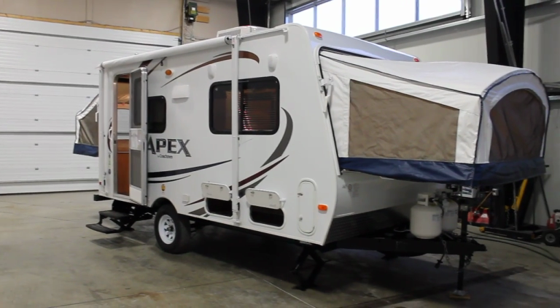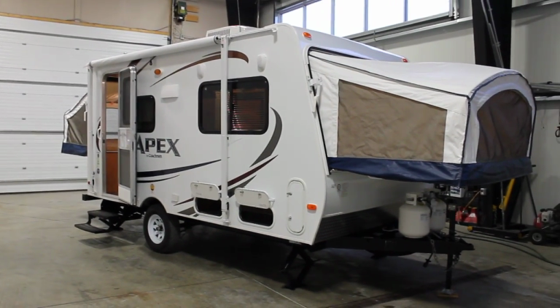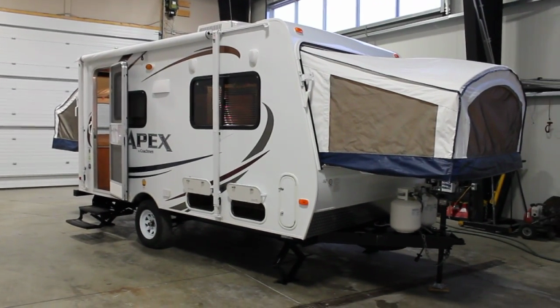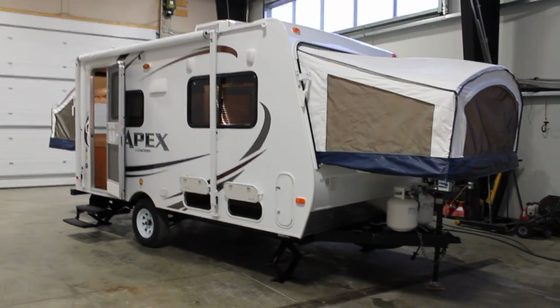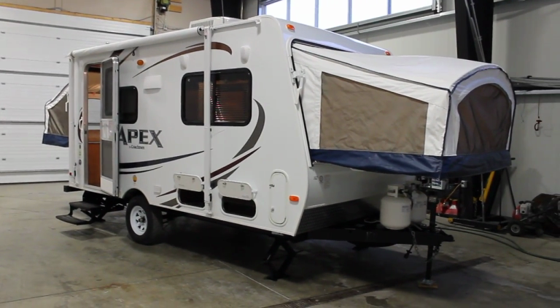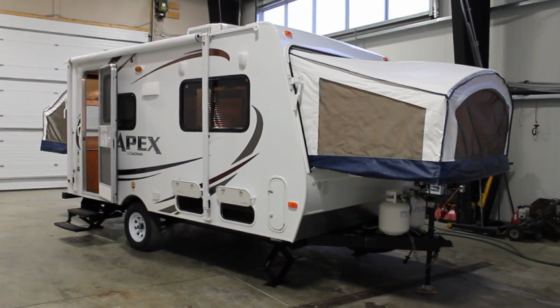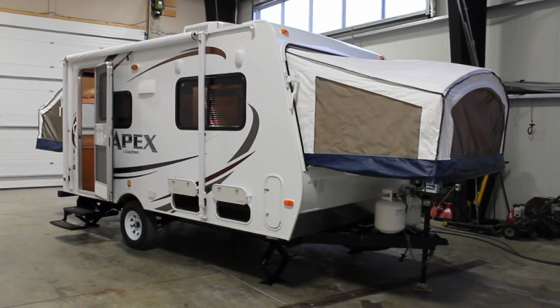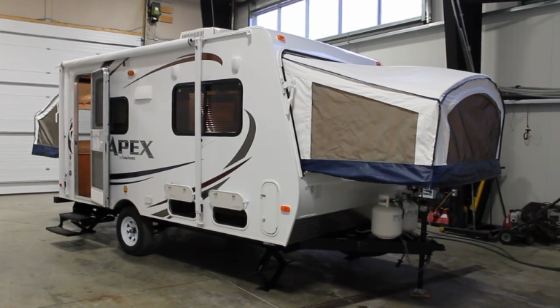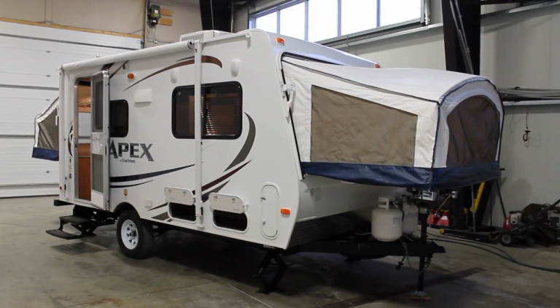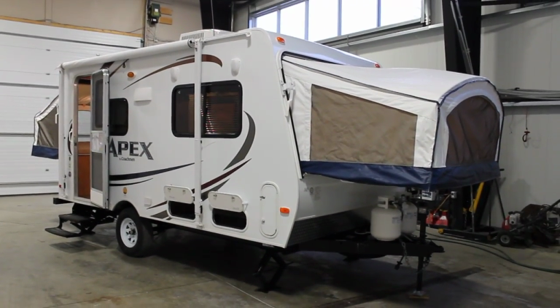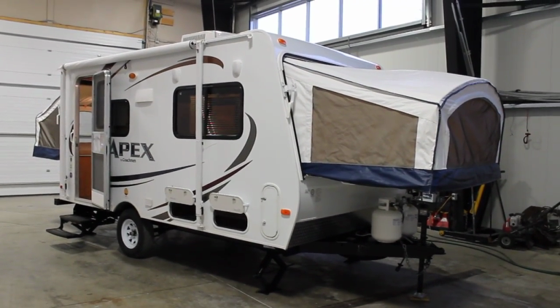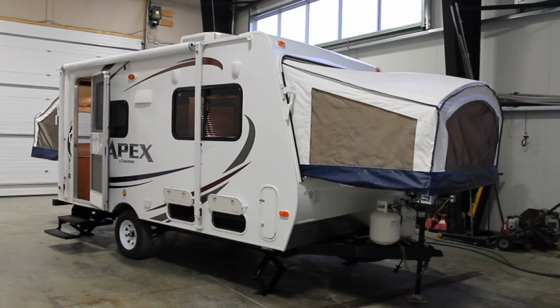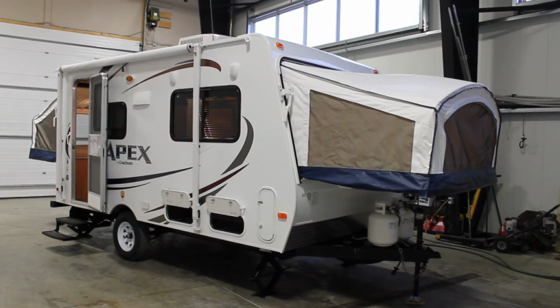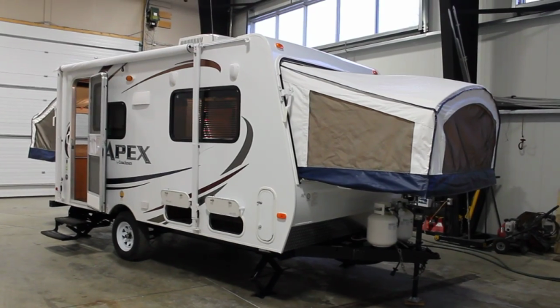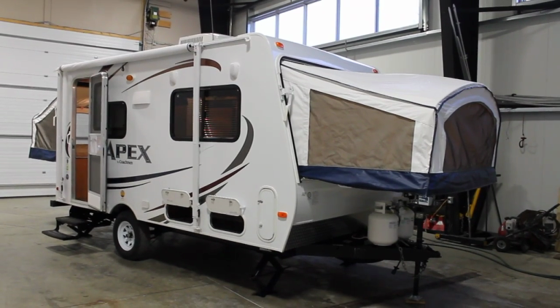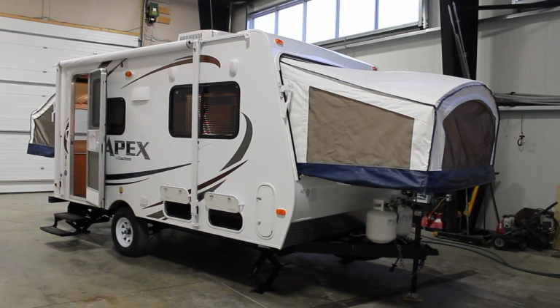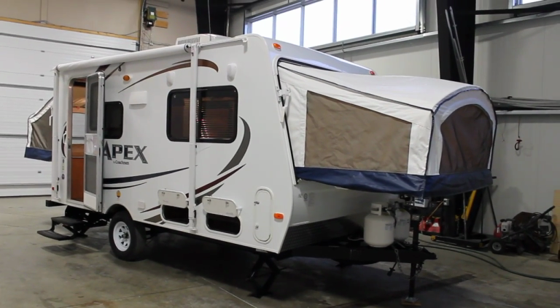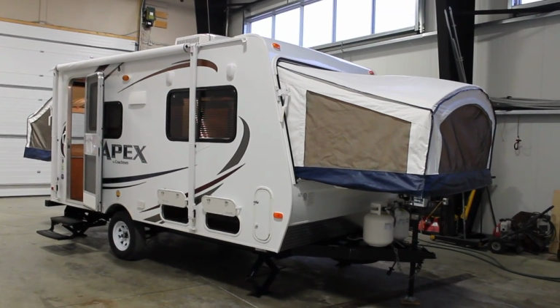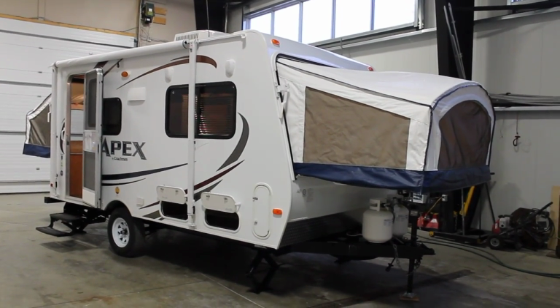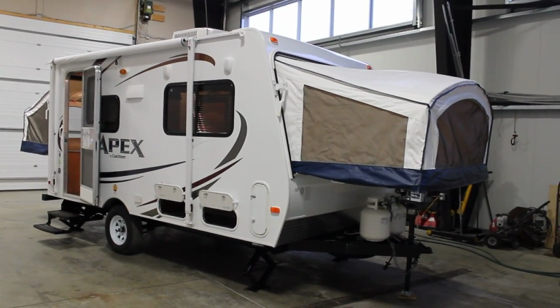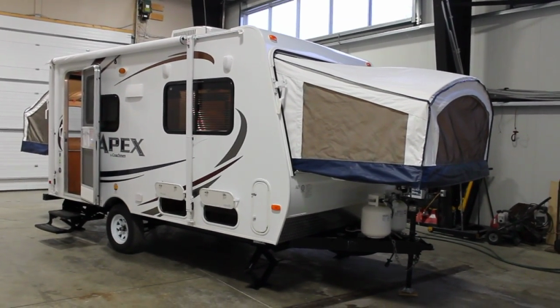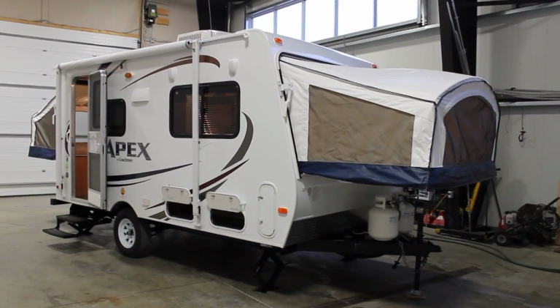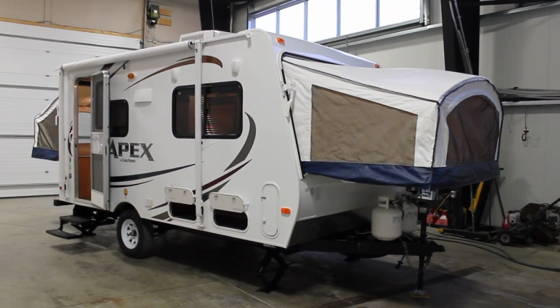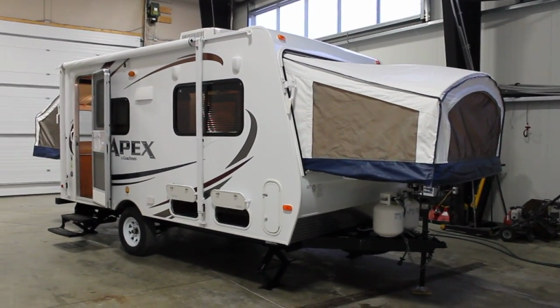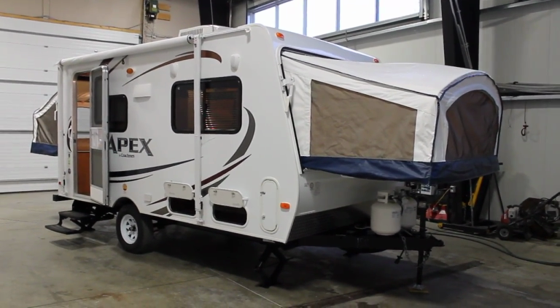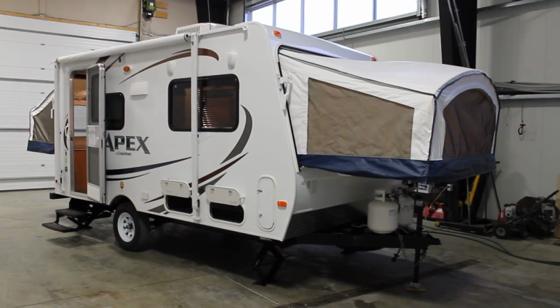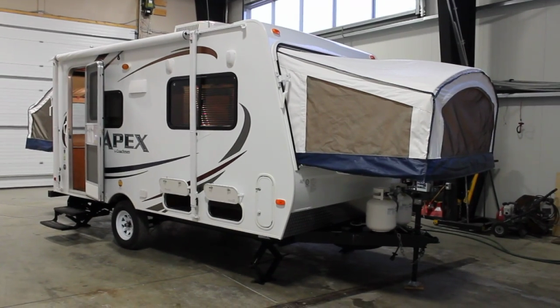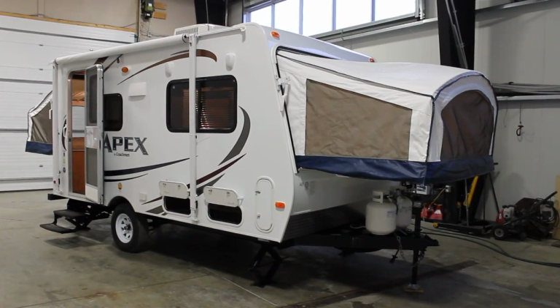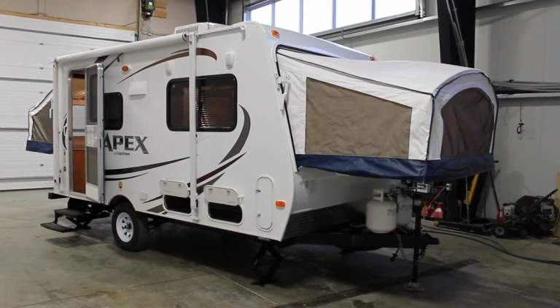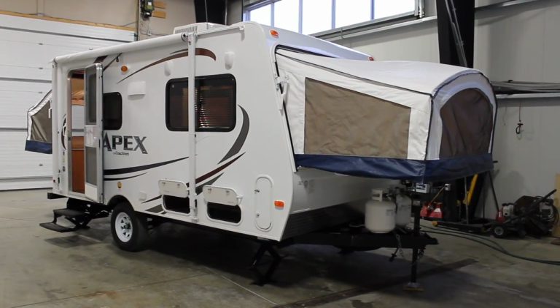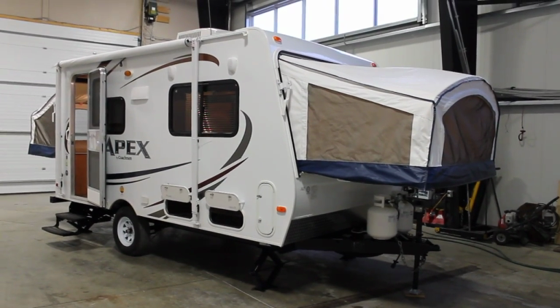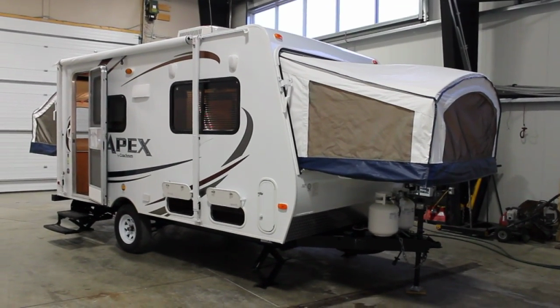Hi, this is Bruno from Bella Vista. Today we'll be taking a walk through a 2012 Coachman Apex Hybrid Model 151 RBX.